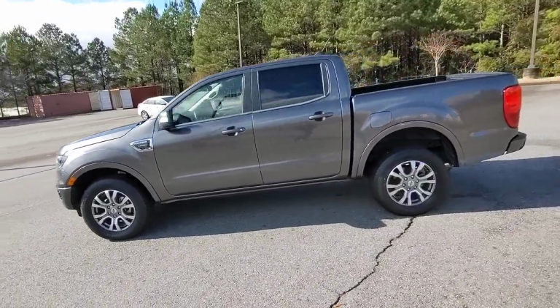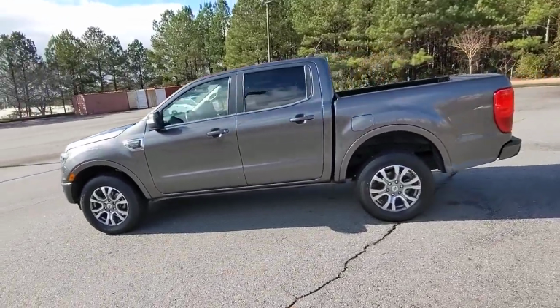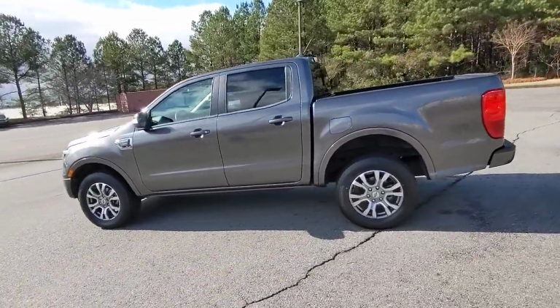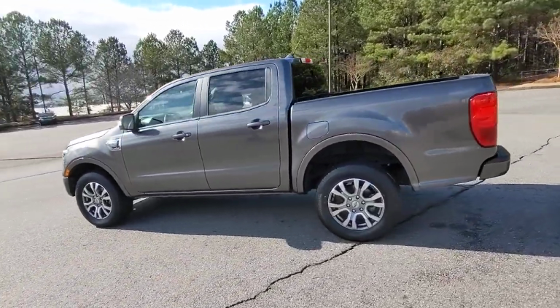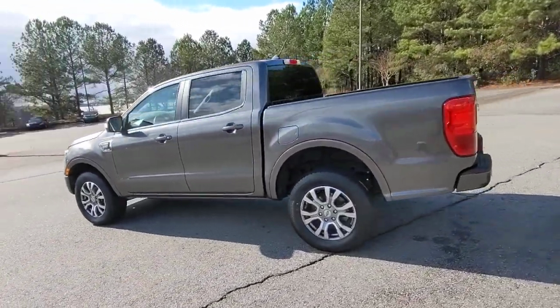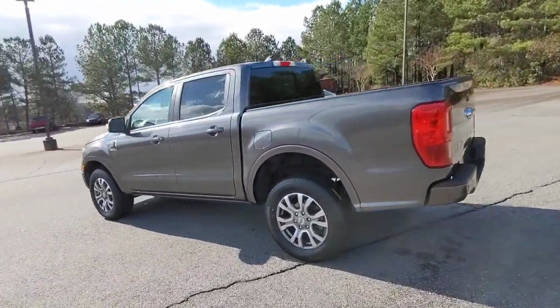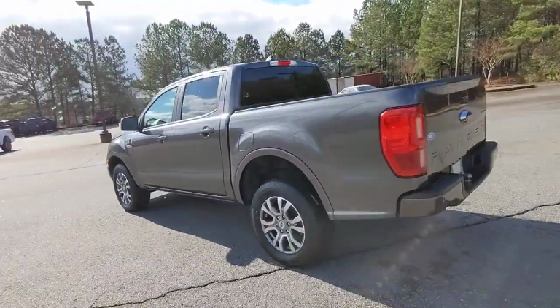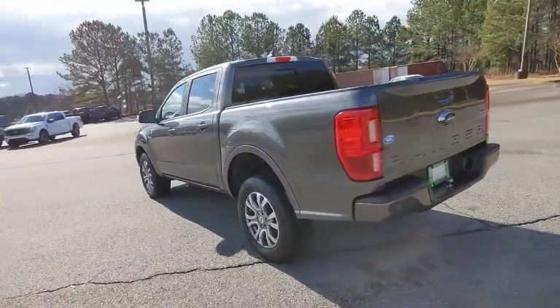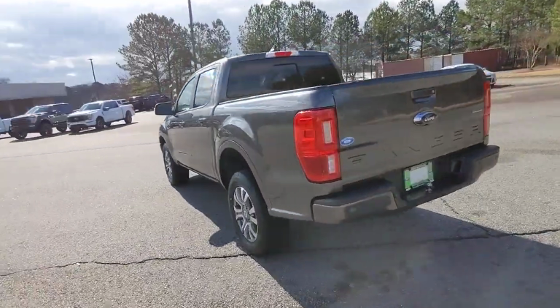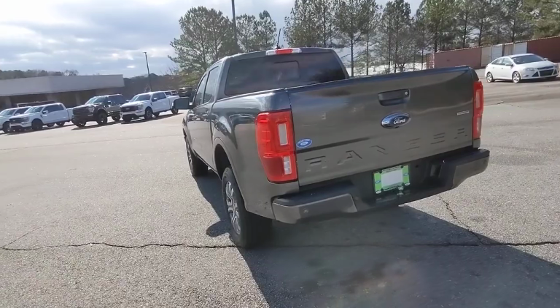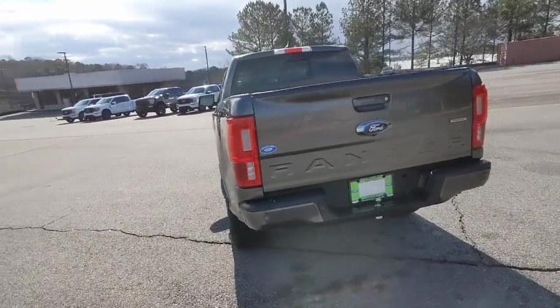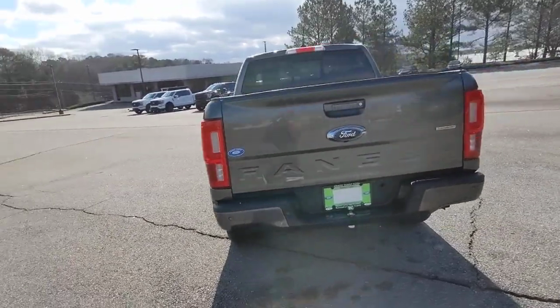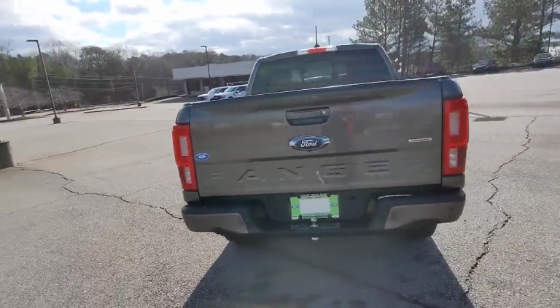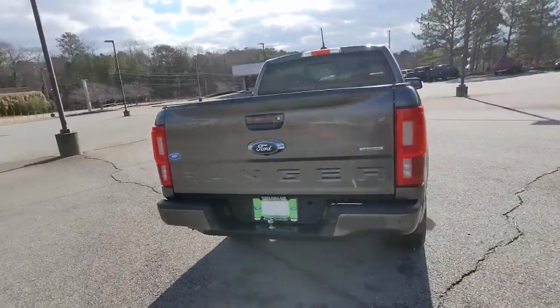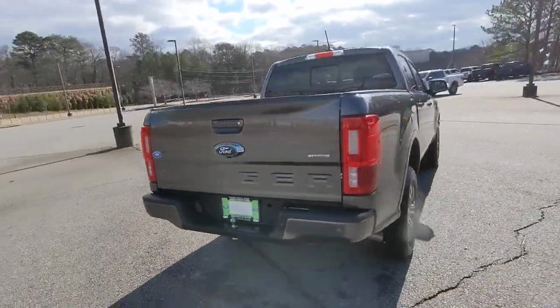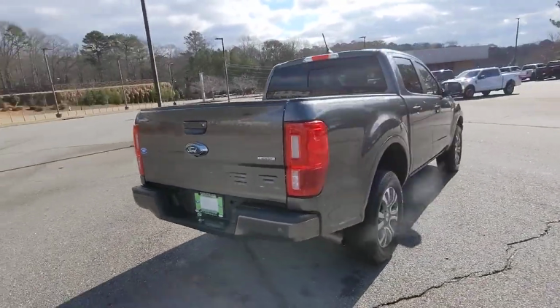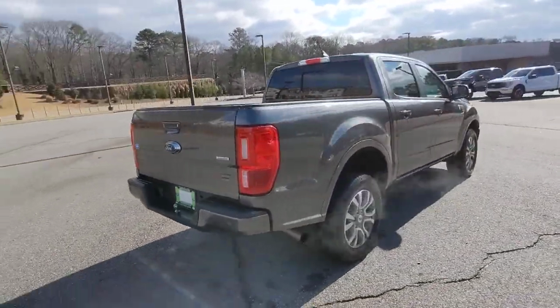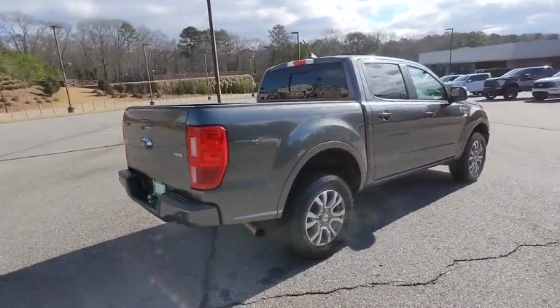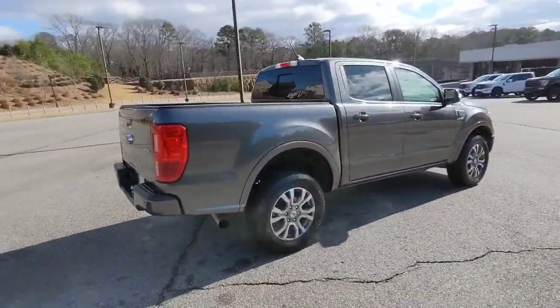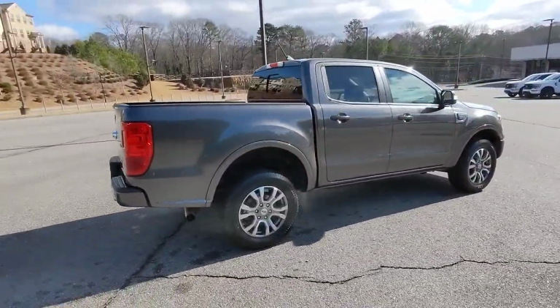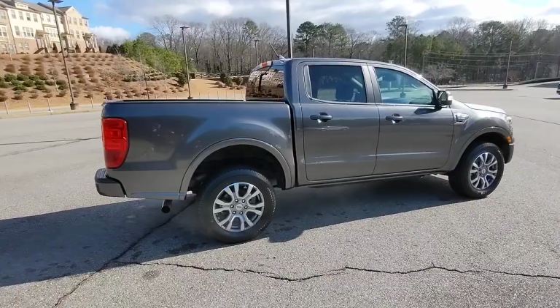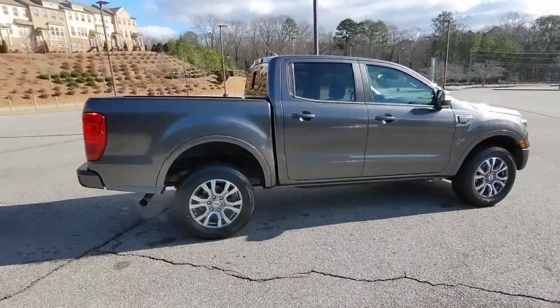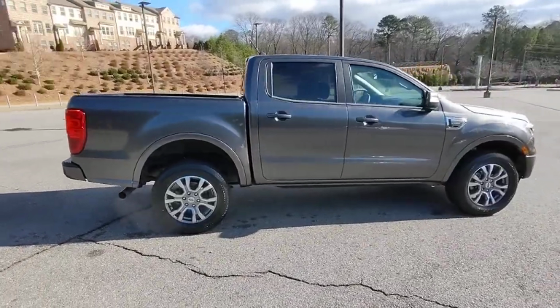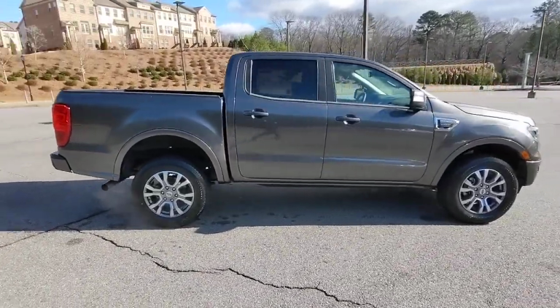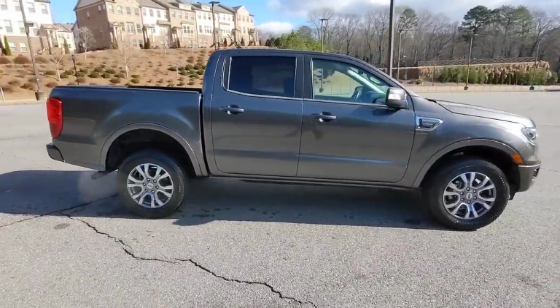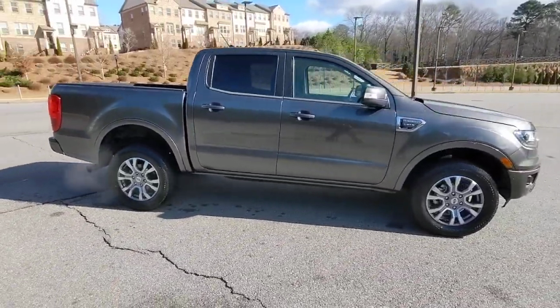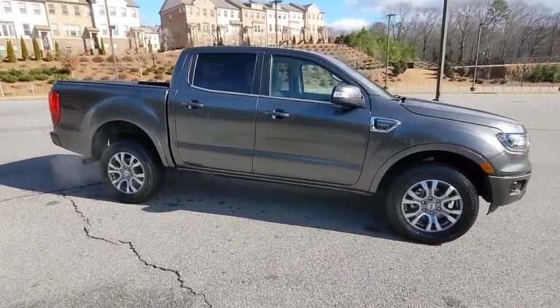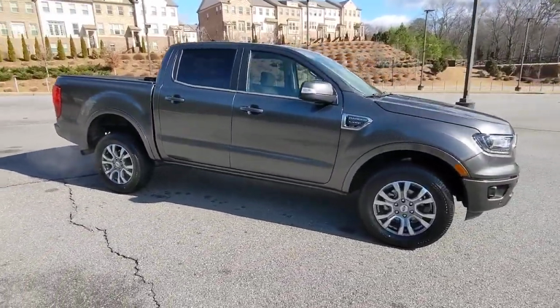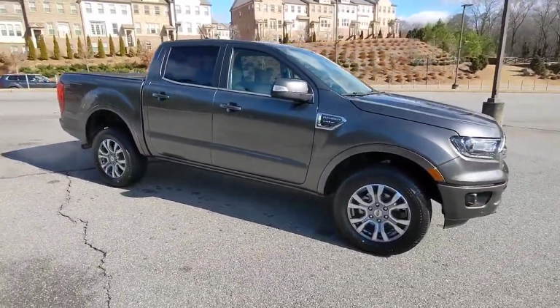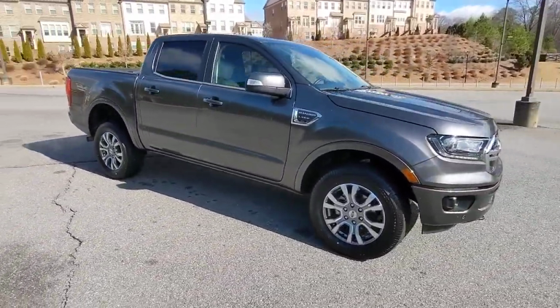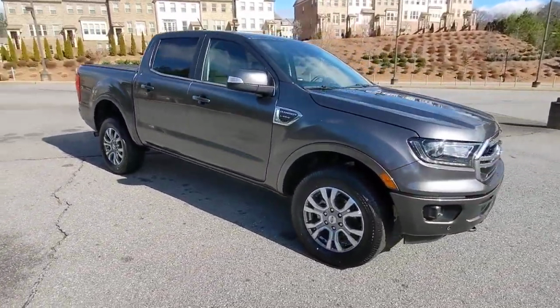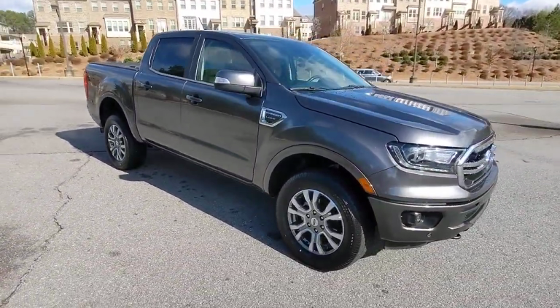This mid-sized pickup blends agility, comfort, and capability to help you make the most of your outdoor lifestyle. Whether you need to tap its surprising payload and tow capacity for work or play, you'll appreciate its strength and efficiency, even under extreme conditions.